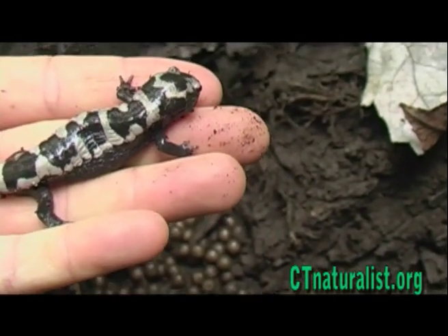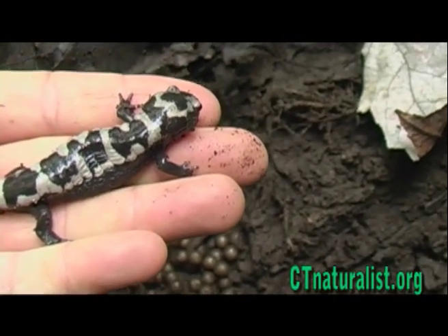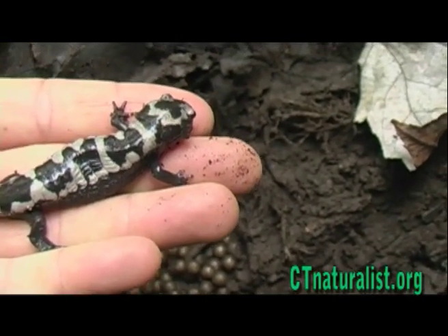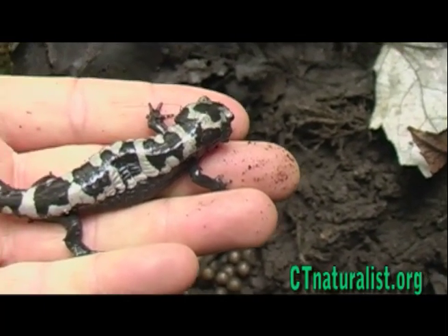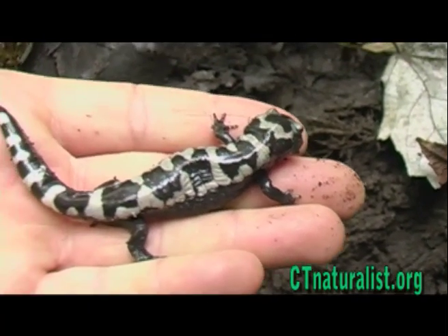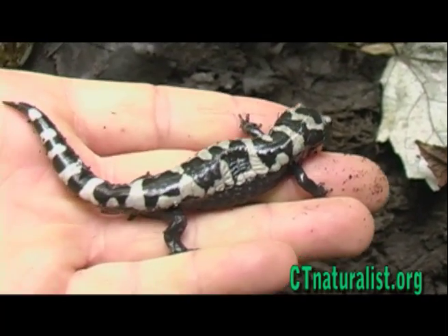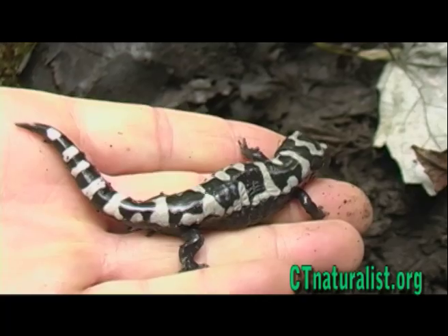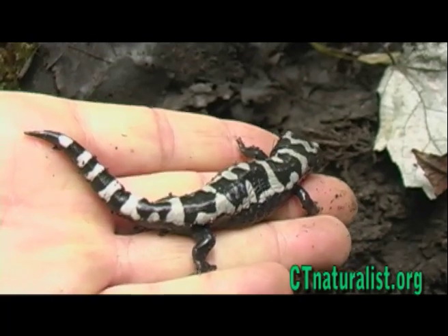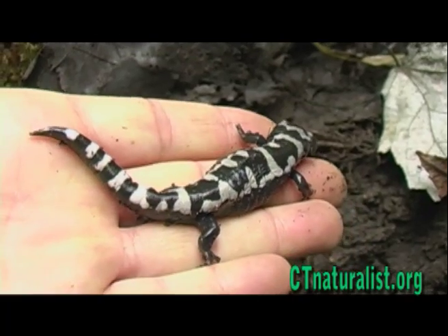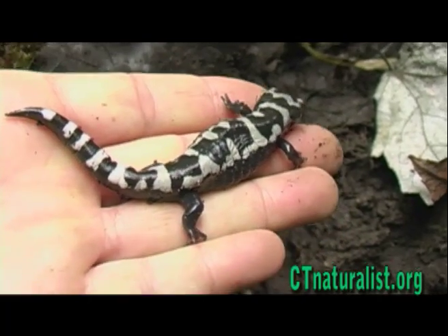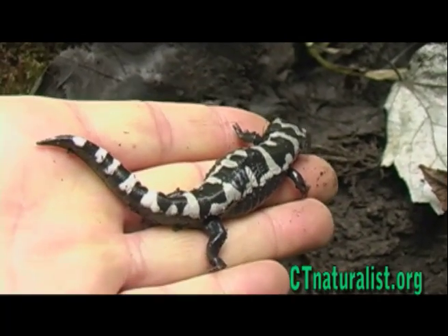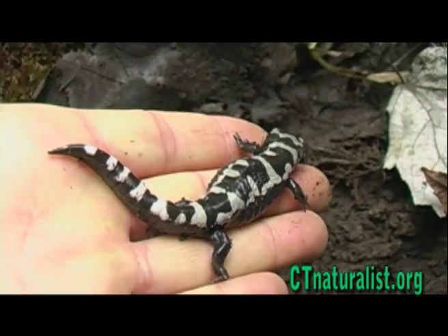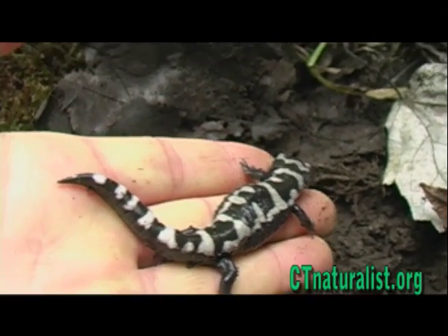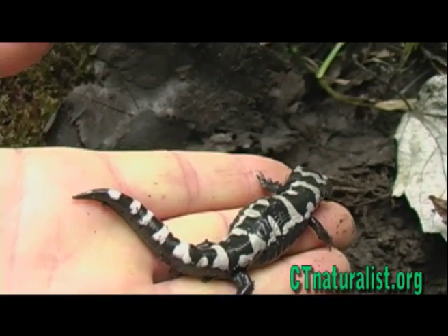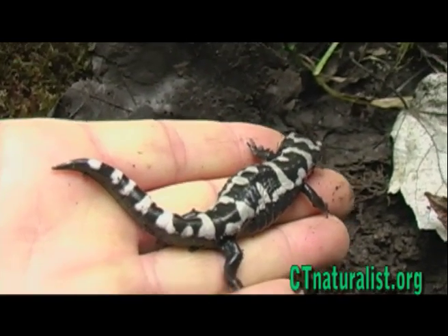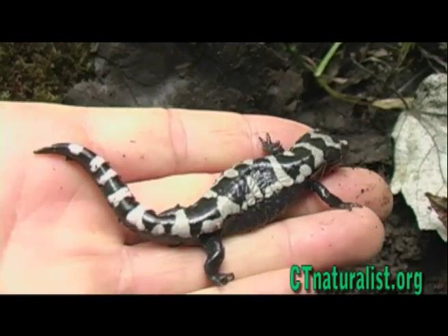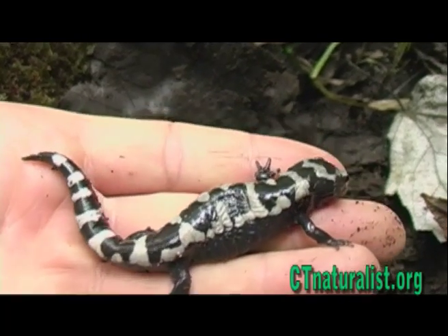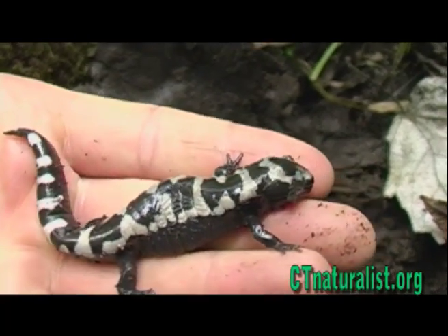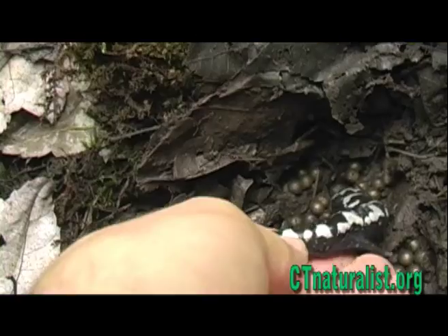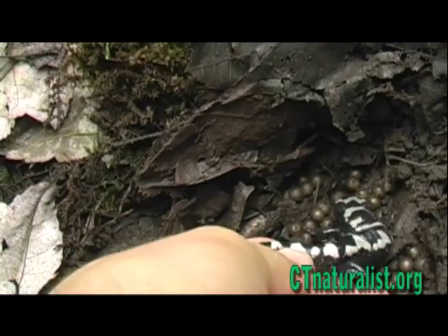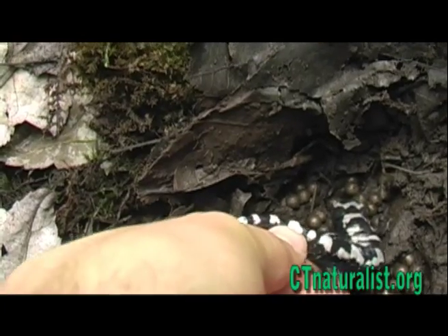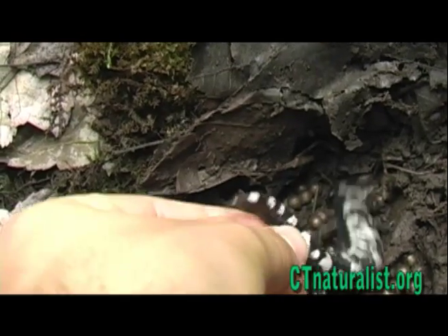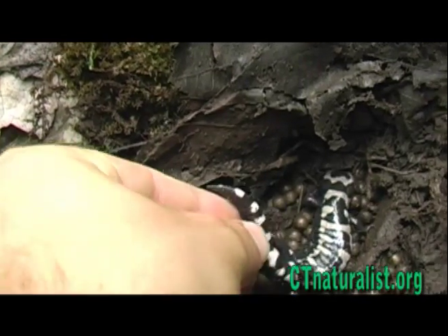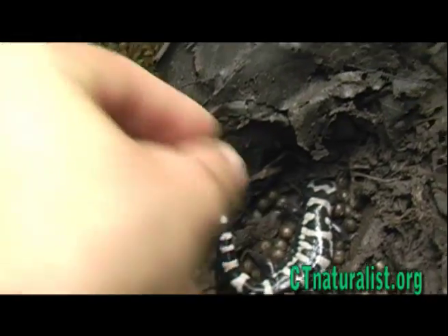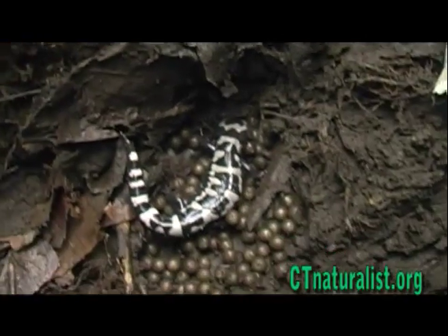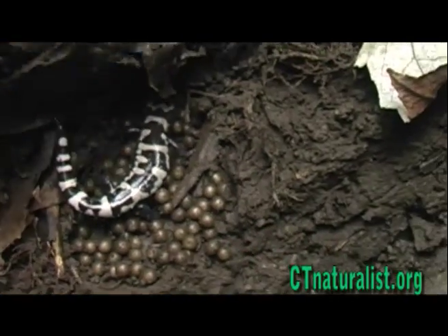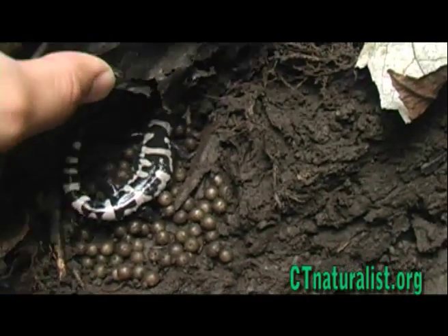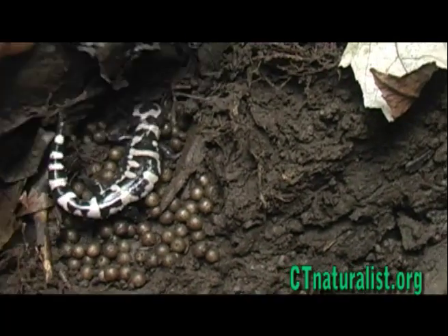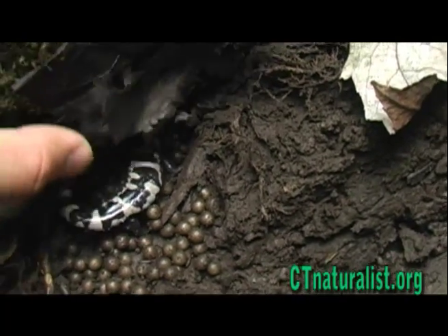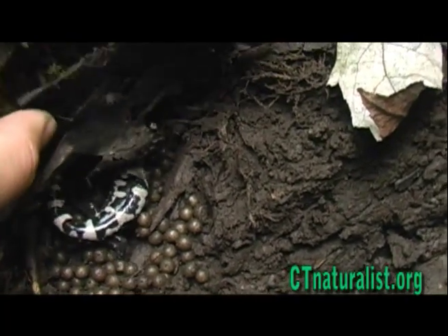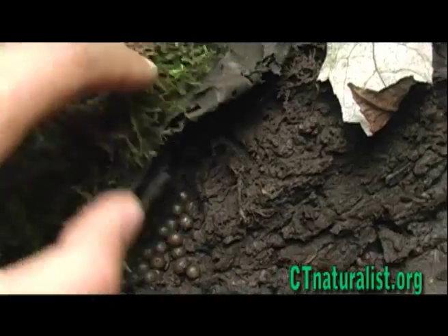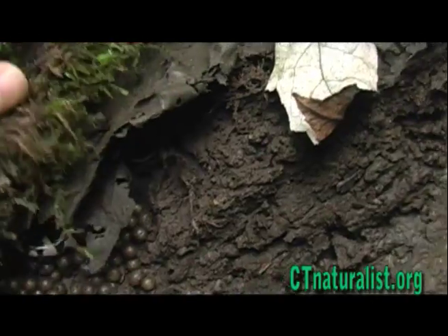It's truly wonderful to take an October walk and still be able to discover marbled salamanders active in the forest this late in the season.